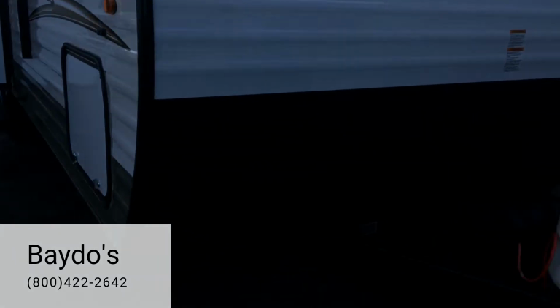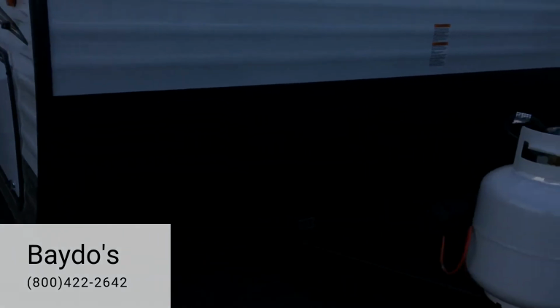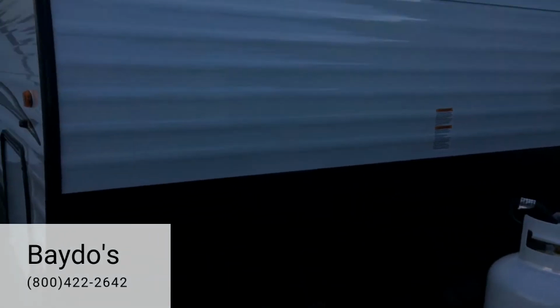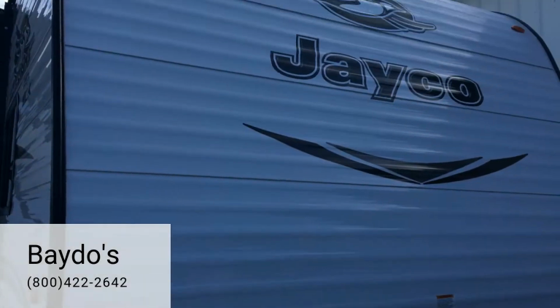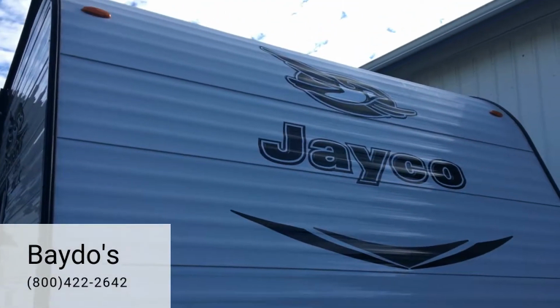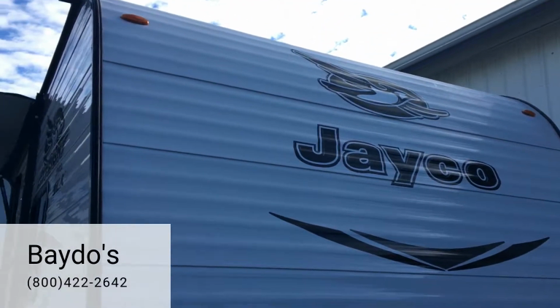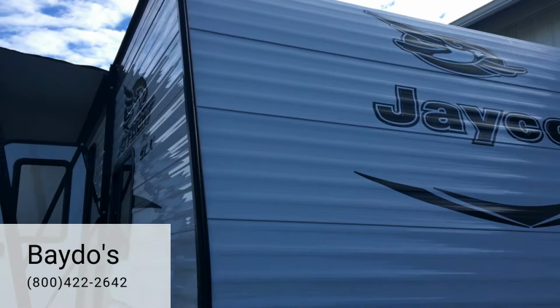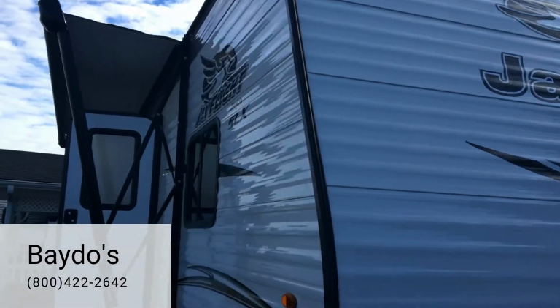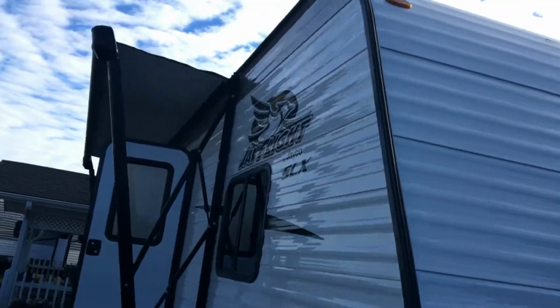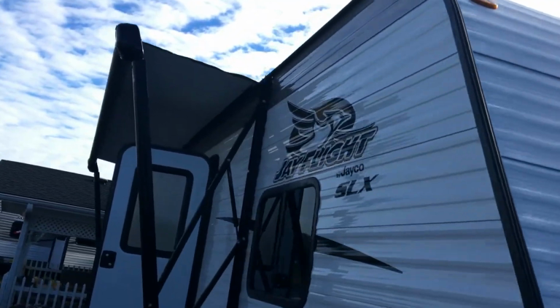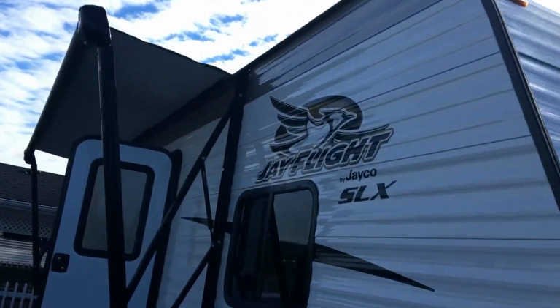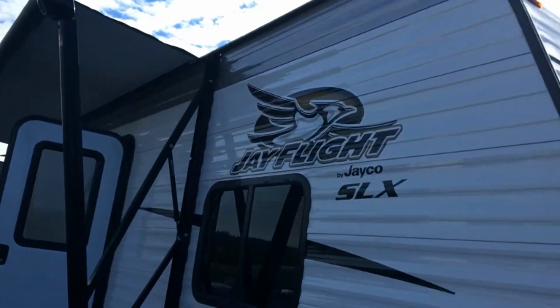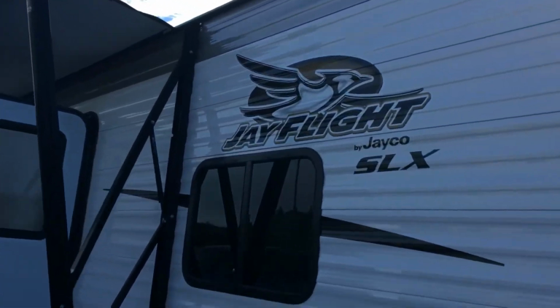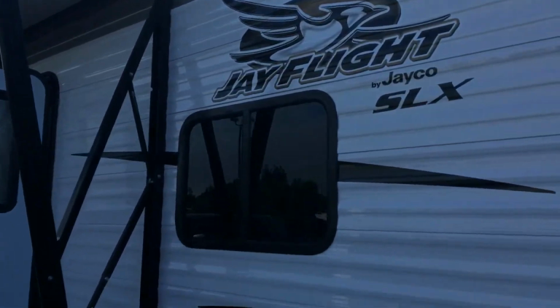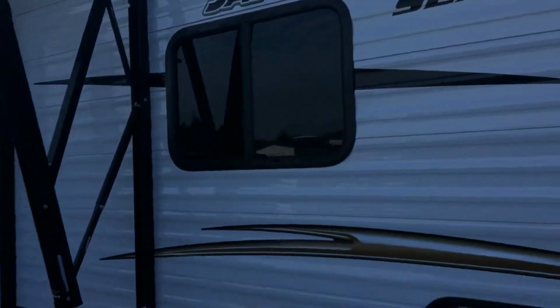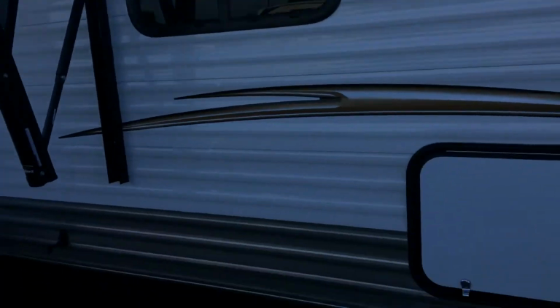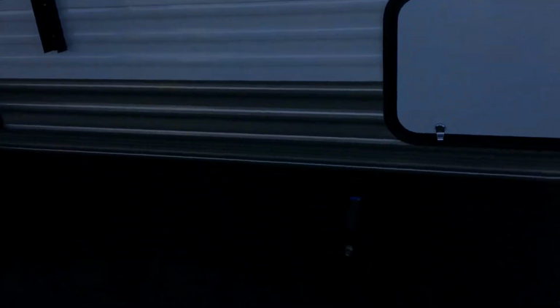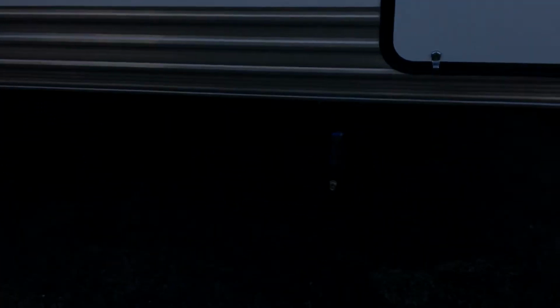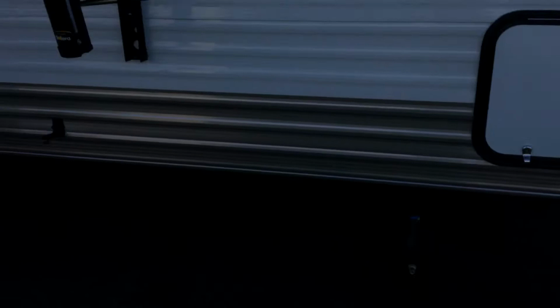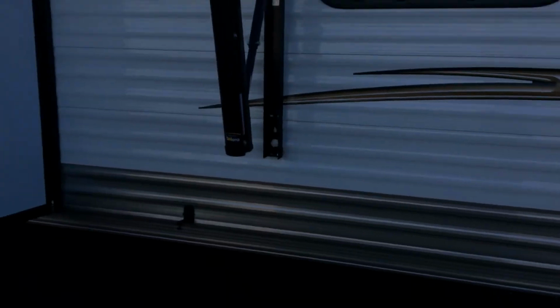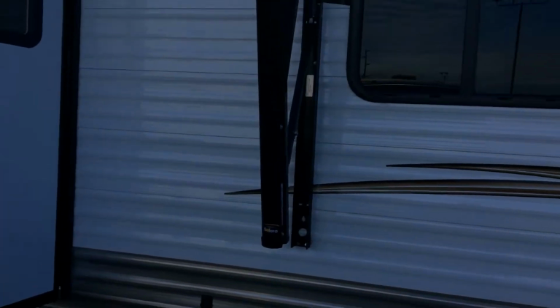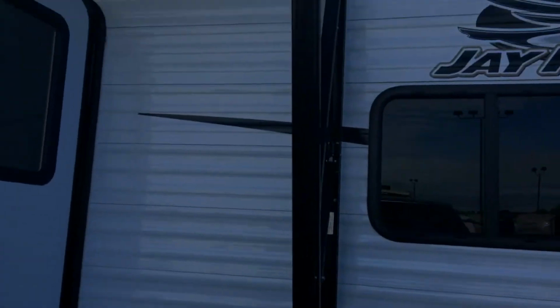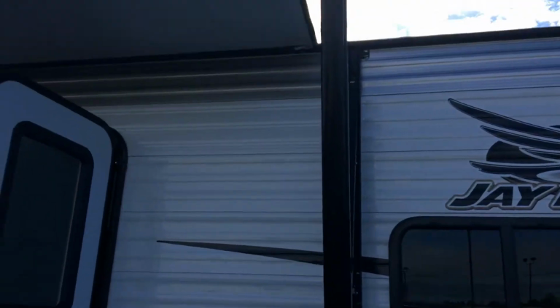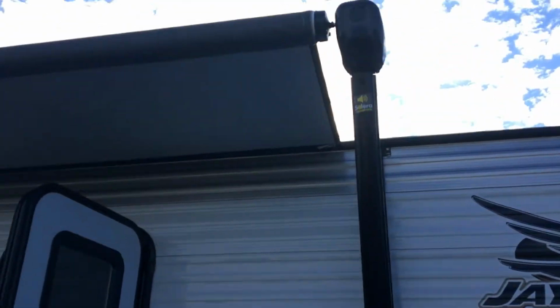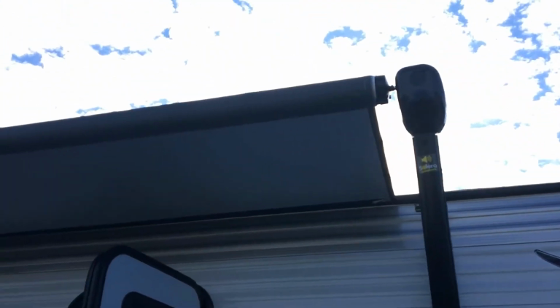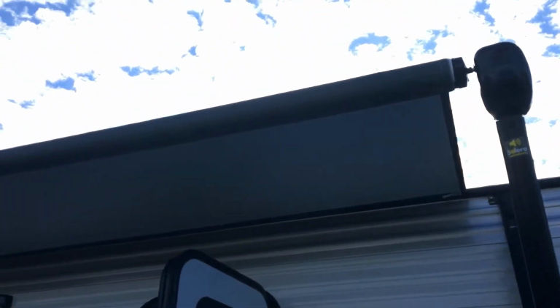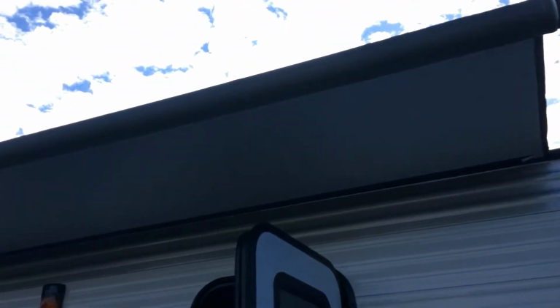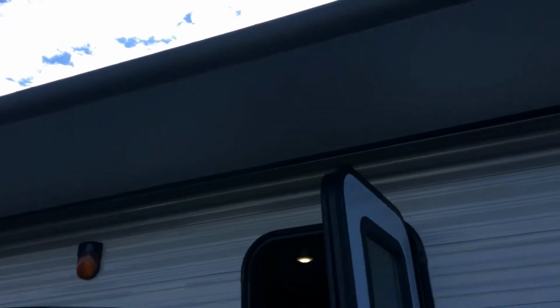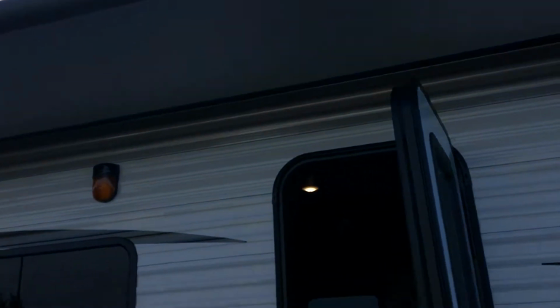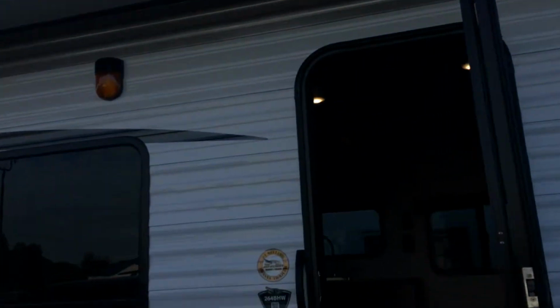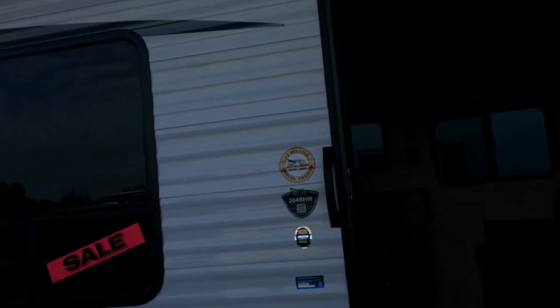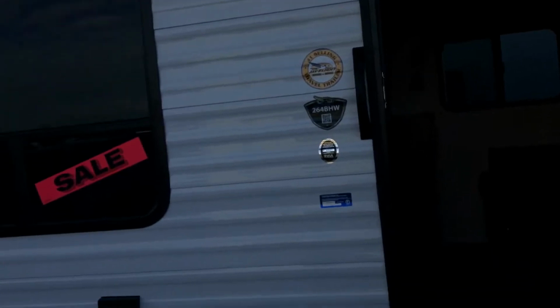It's a bunkhouse model. It has the front rock guard to protect your trailer from rock dinks, and an electric awning. It comes with a two-year limited manufacturer warranty.